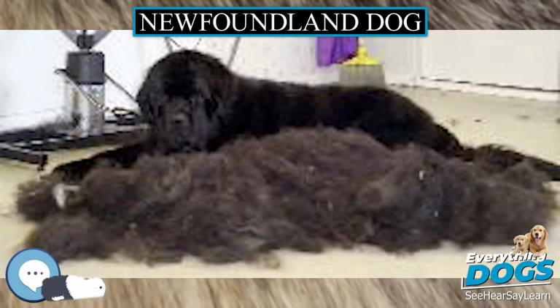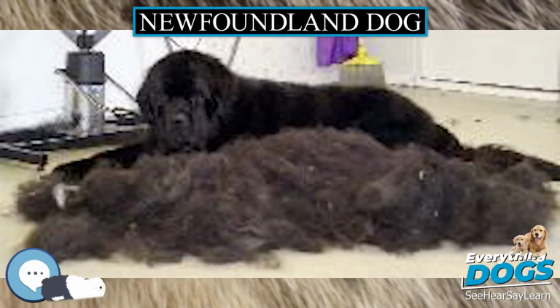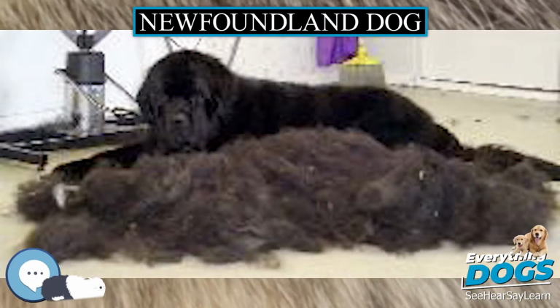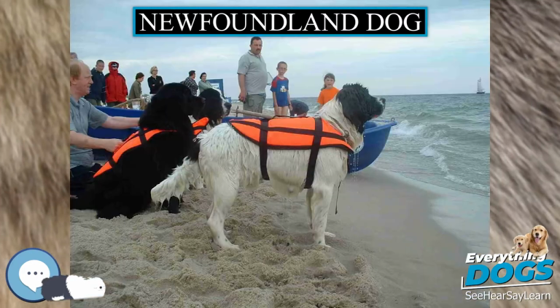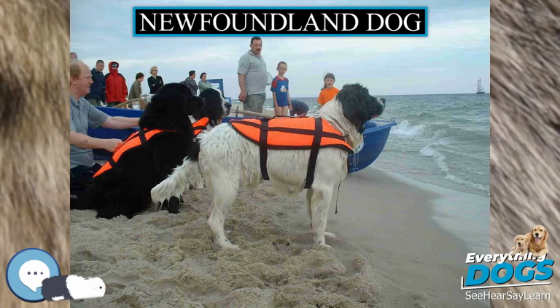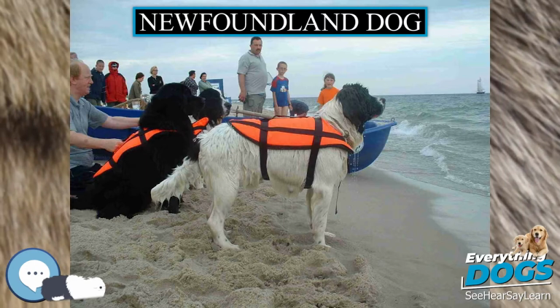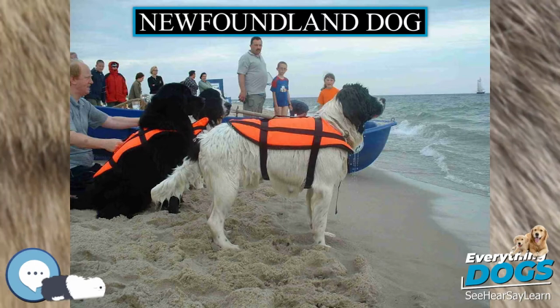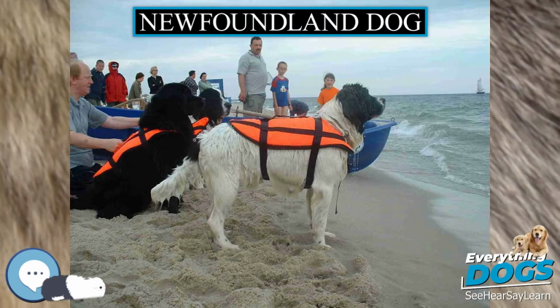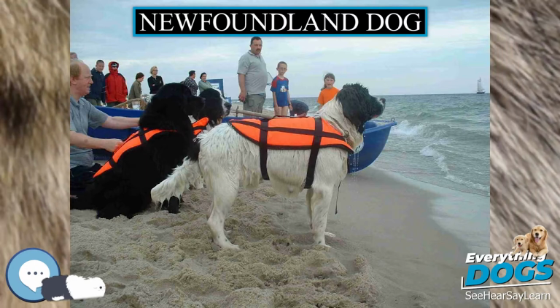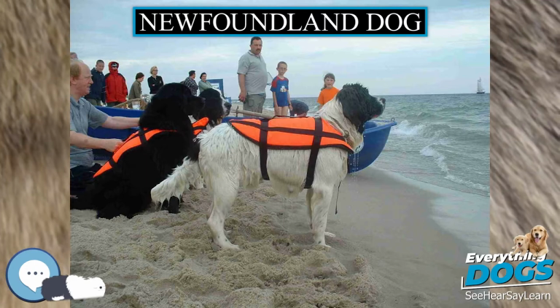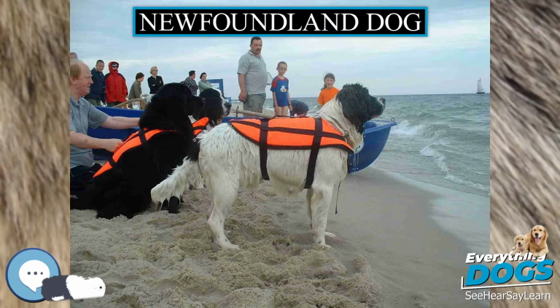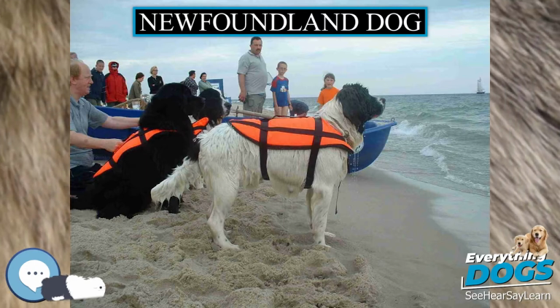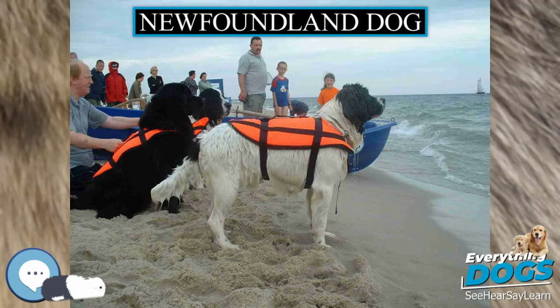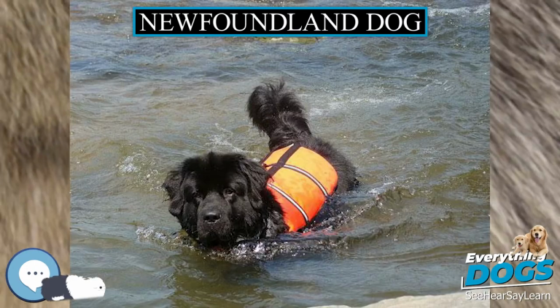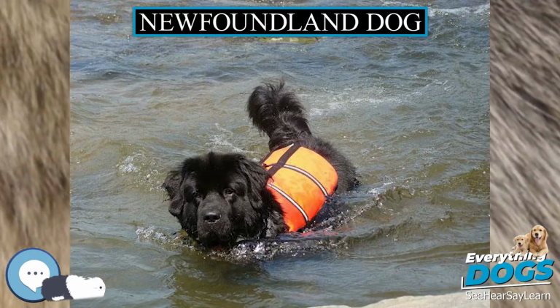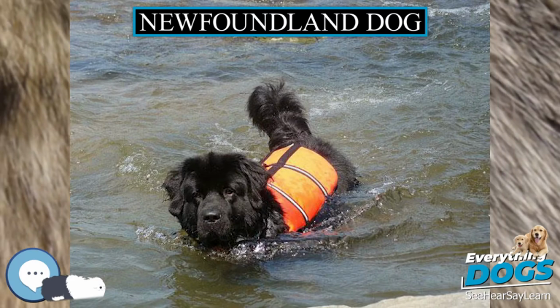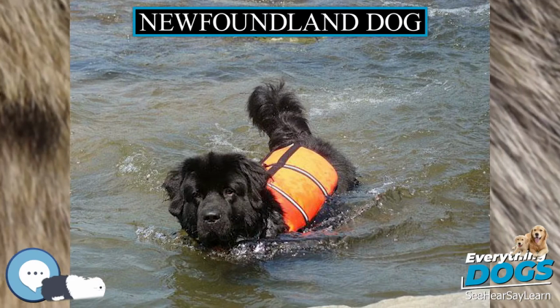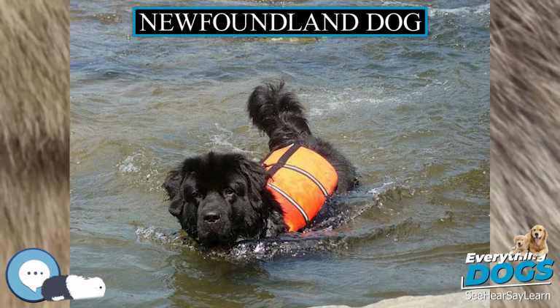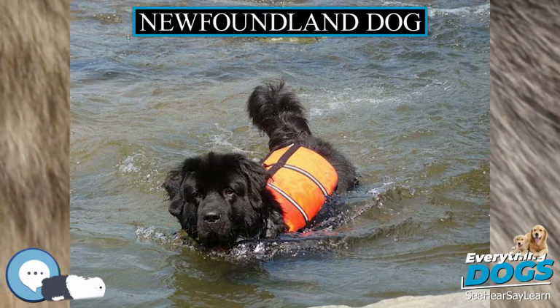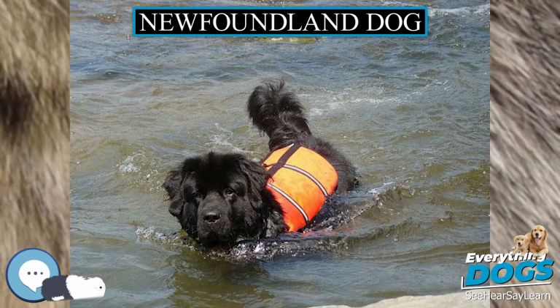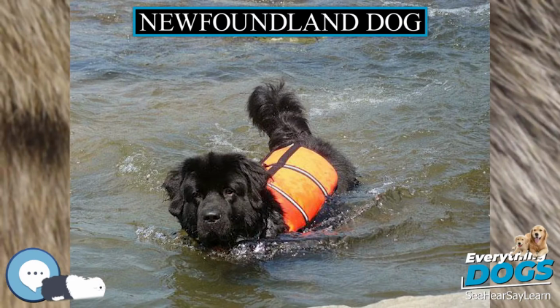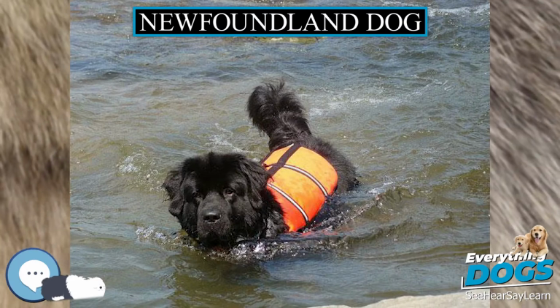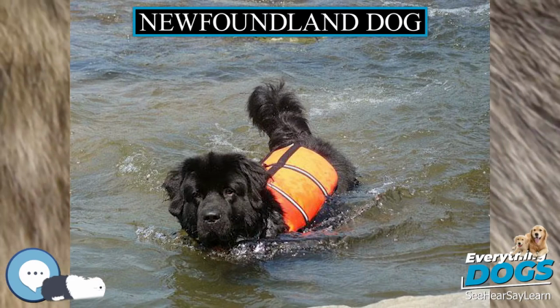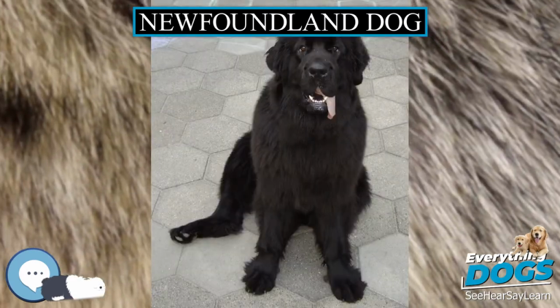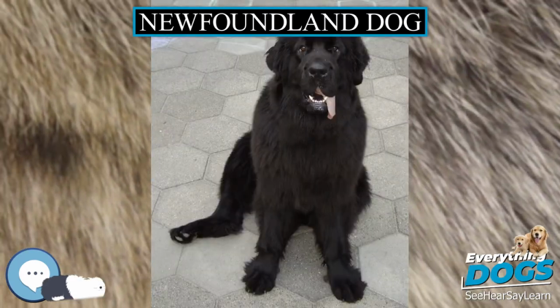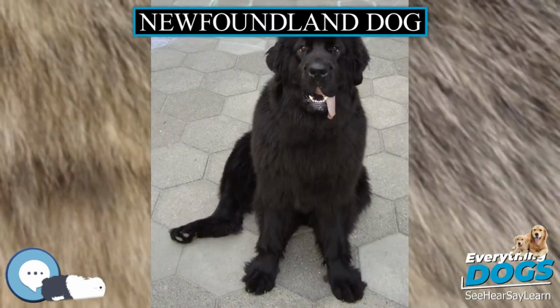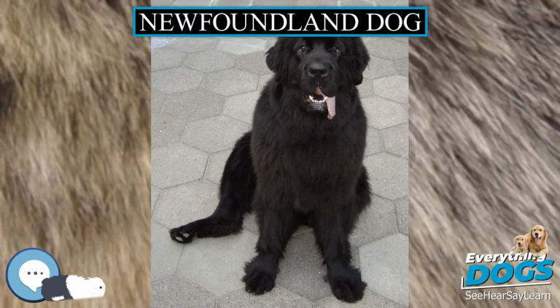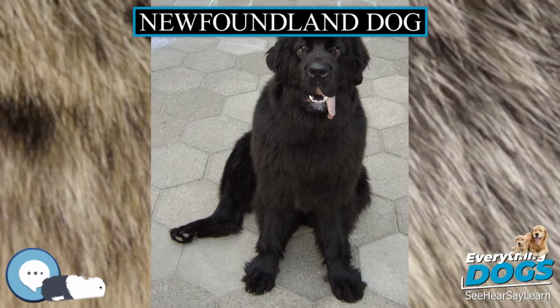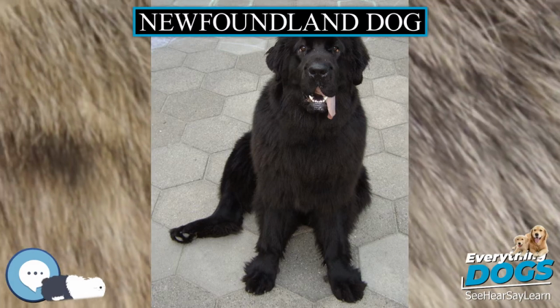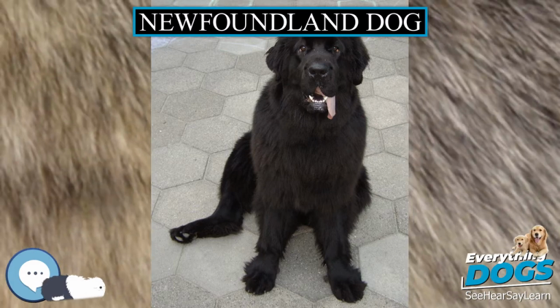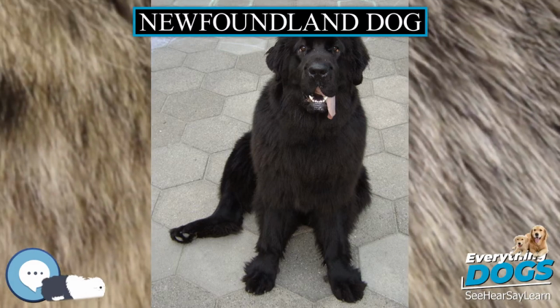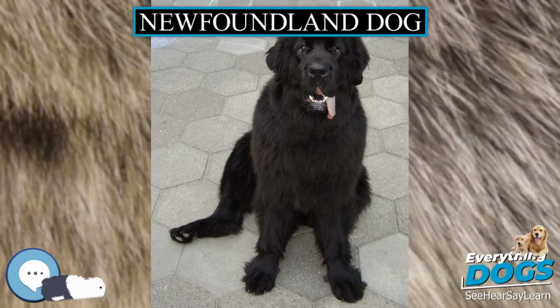Famous Newfoundlands. Quotations. 'The man they had got now was a jolly, light-hearted, thick-headed sort of a chap, with about as much sensitiveness in him as there might be in a Newfoundland puppy. That you might look daggers at him for an hour and he would not notice it, and it would not trouble him if he did.' — Jerome K. Jerome, Three Men in a Boat.